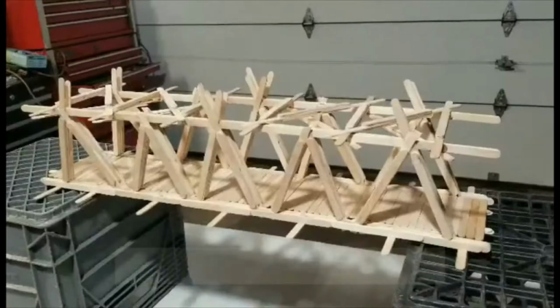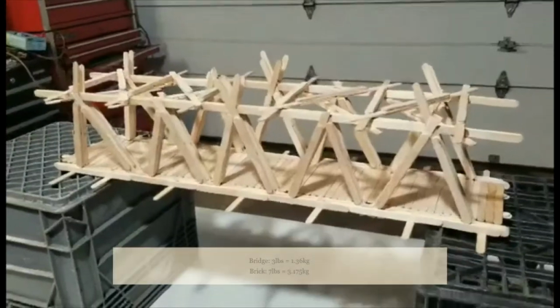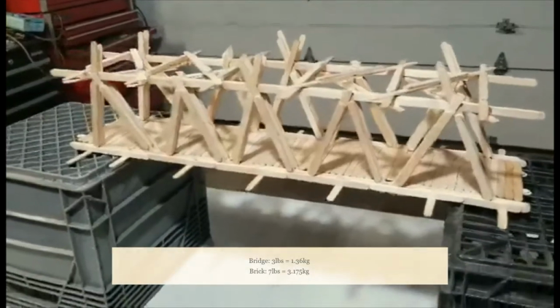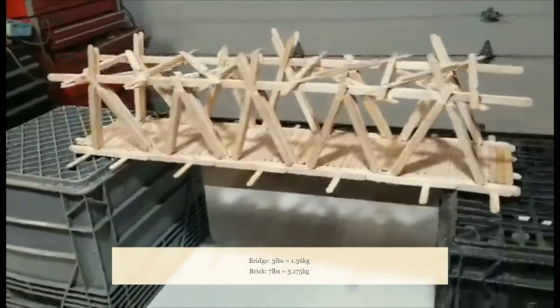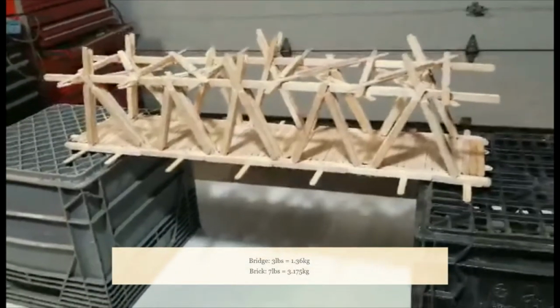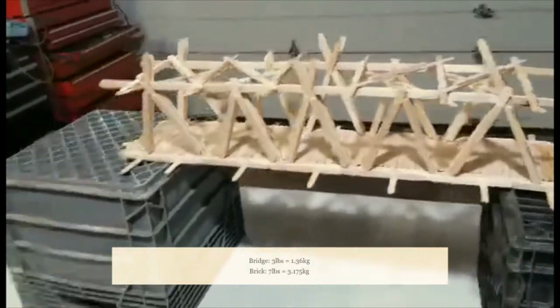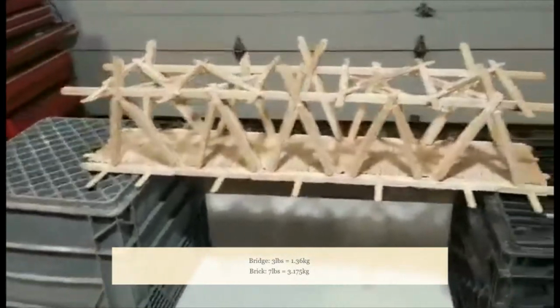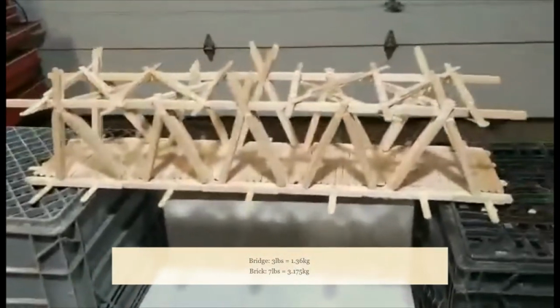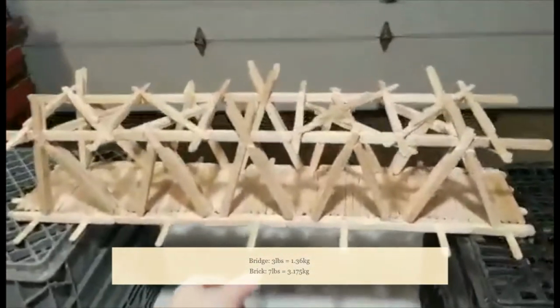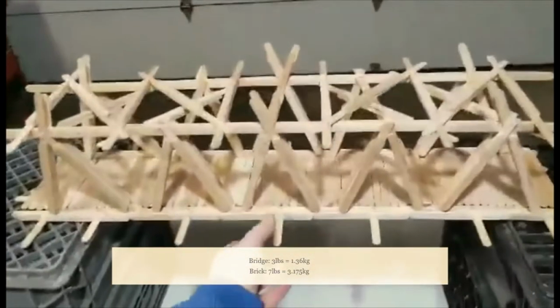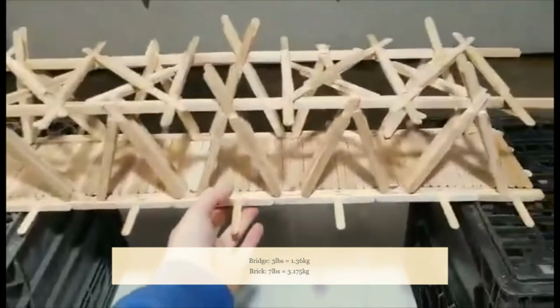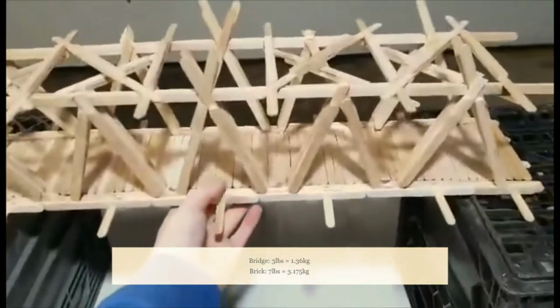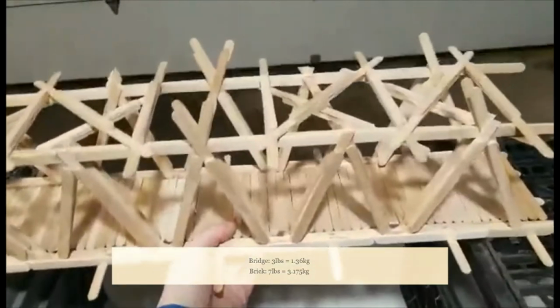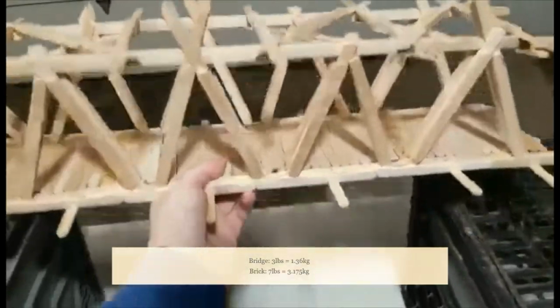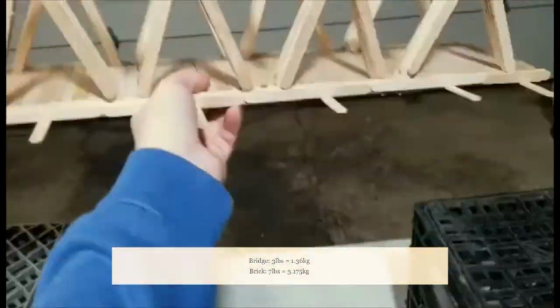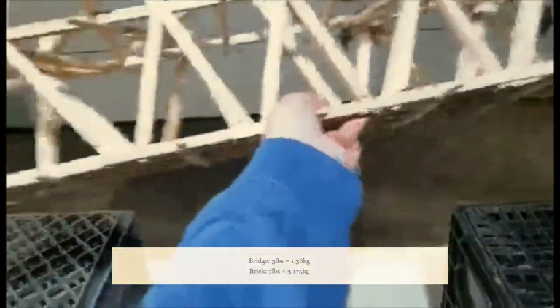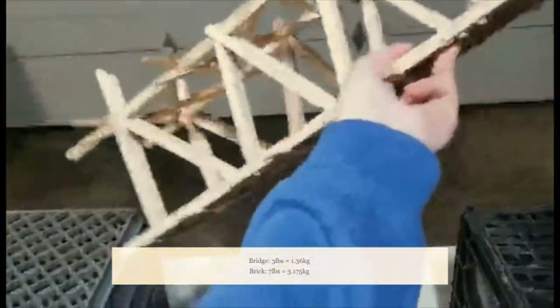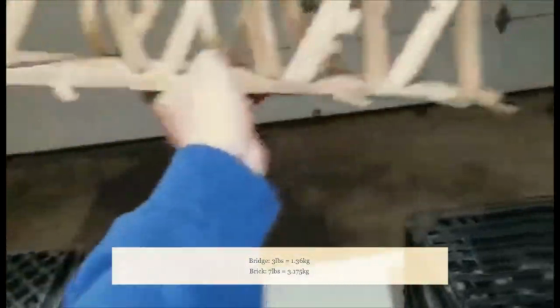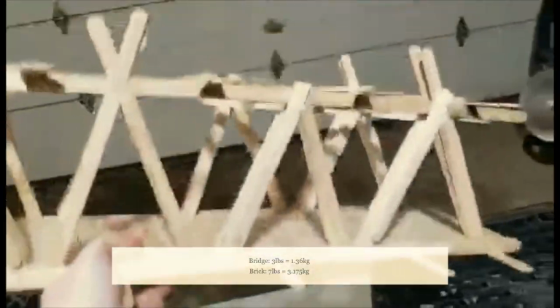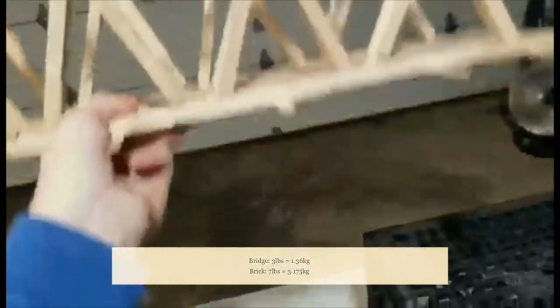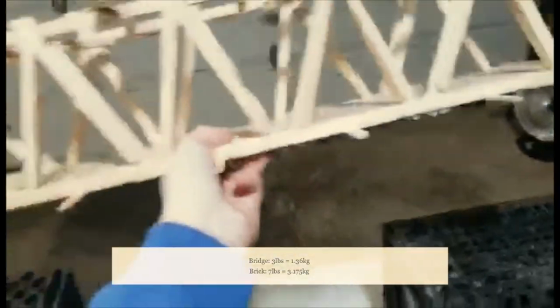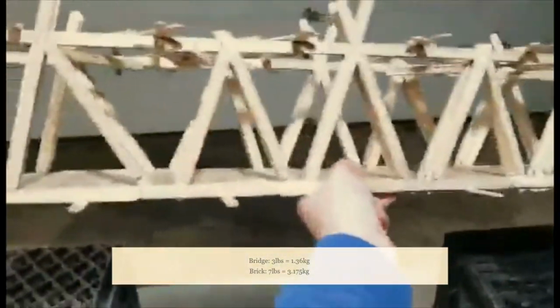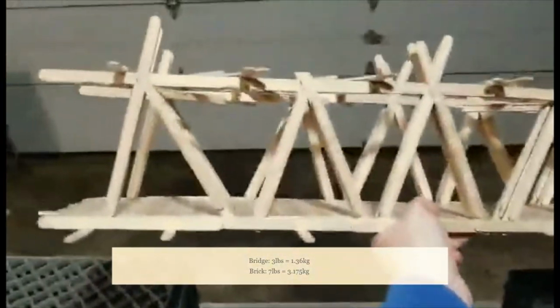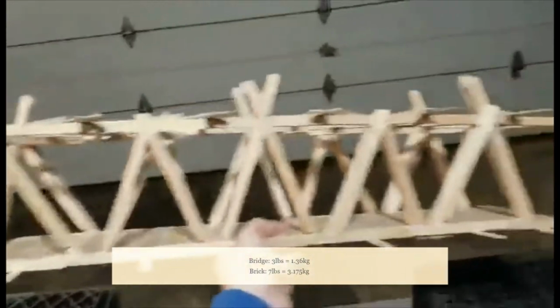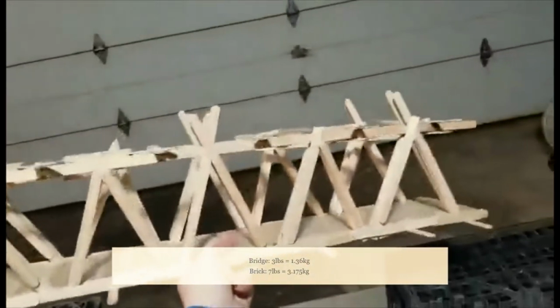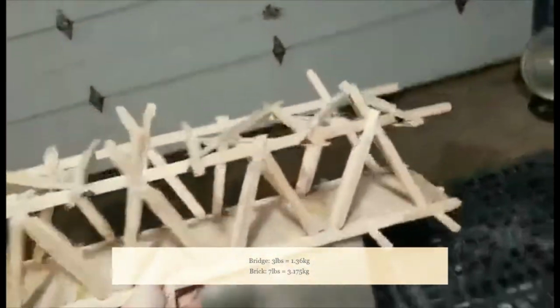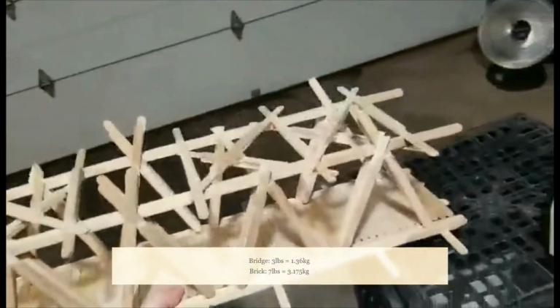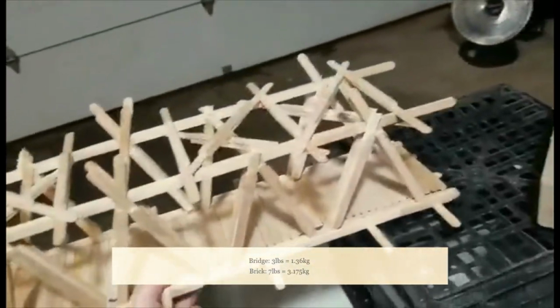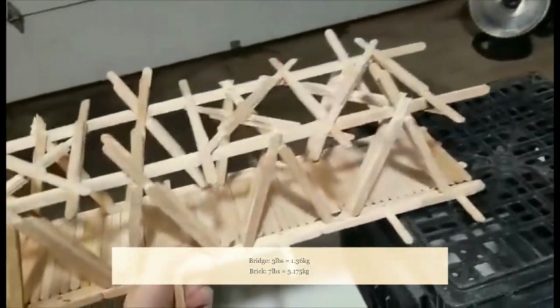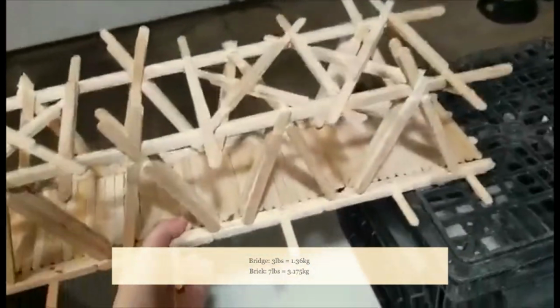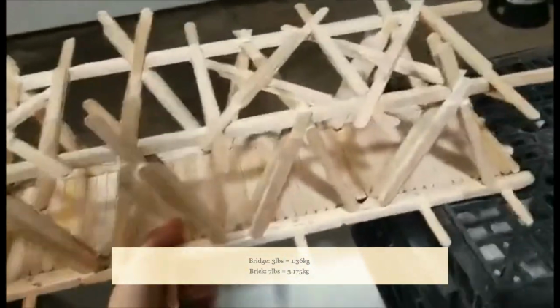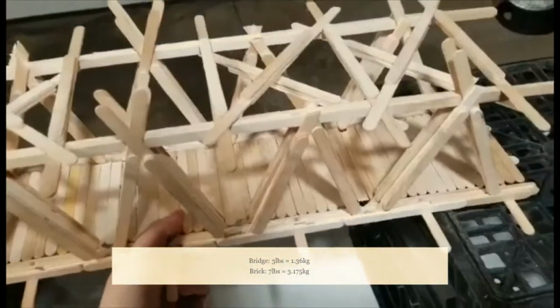The bridge itself doesn't weigh very much — it only weighs around three pounds. It's very light for how long it is — 690 millimeters long.